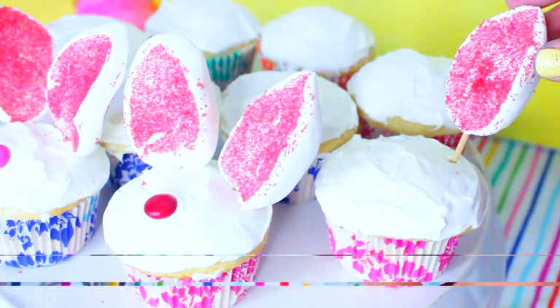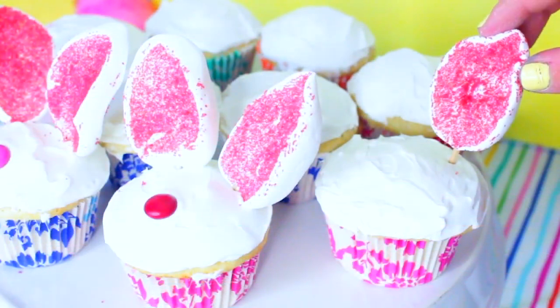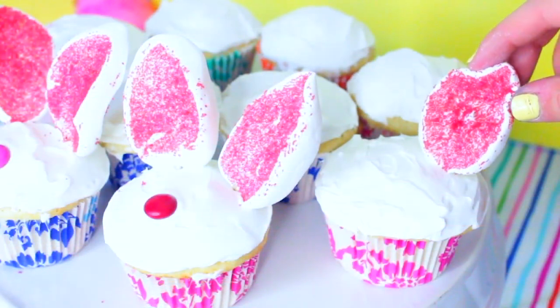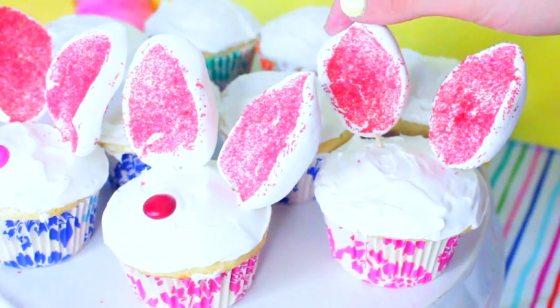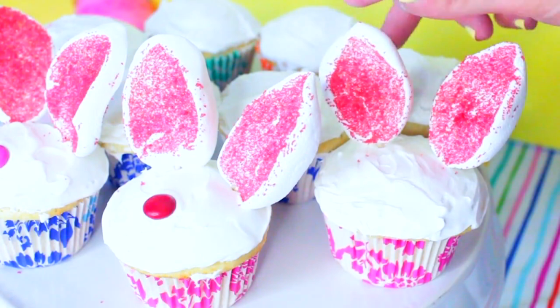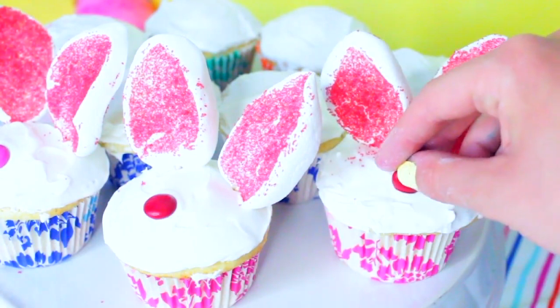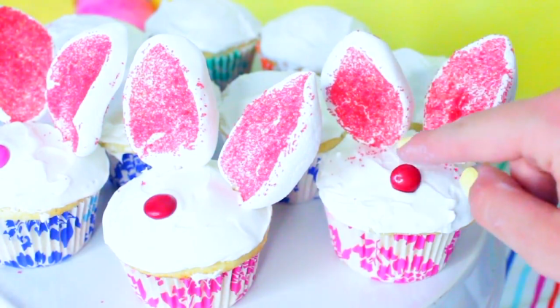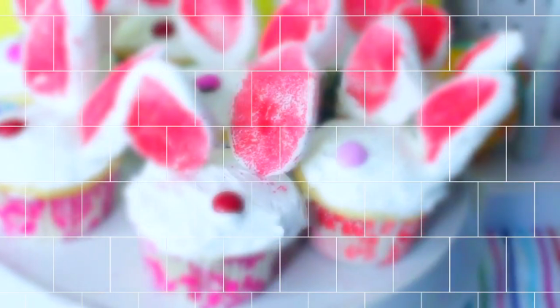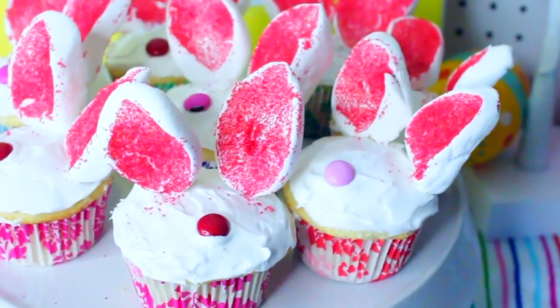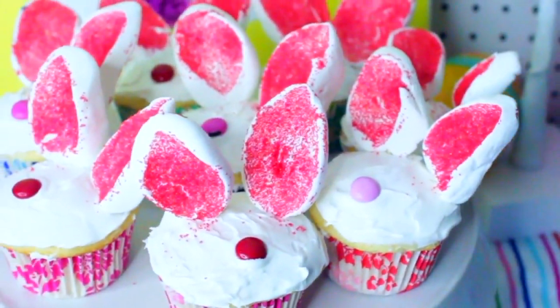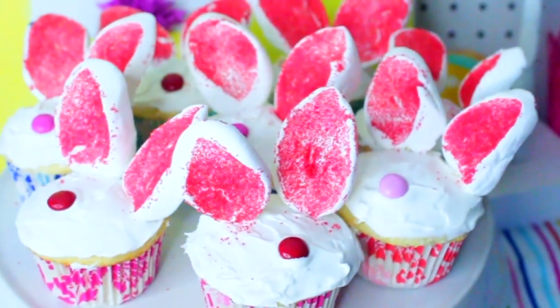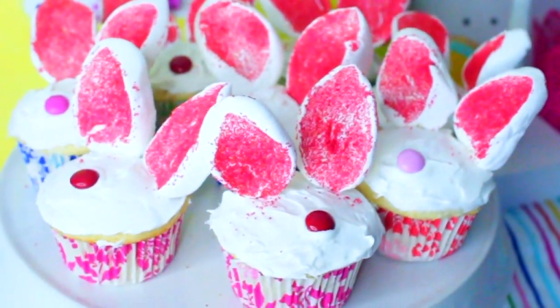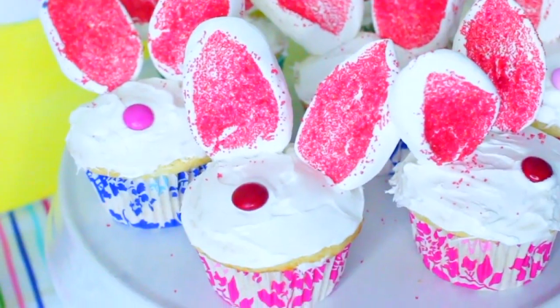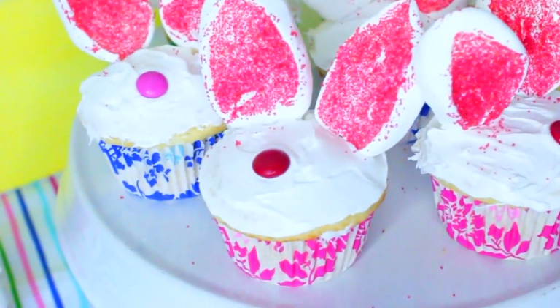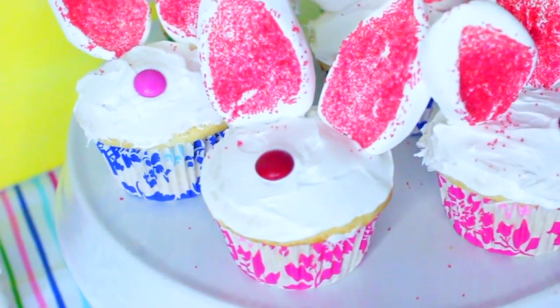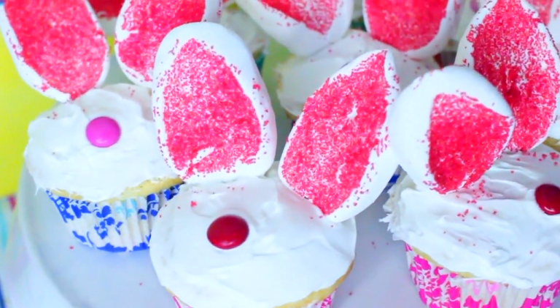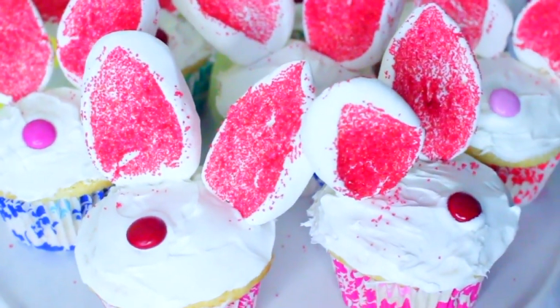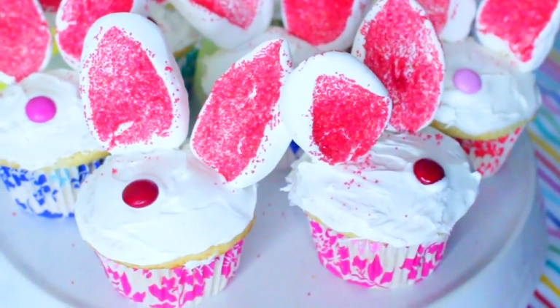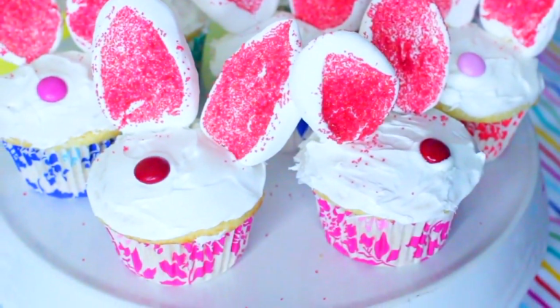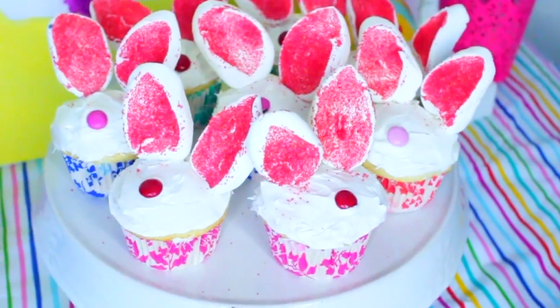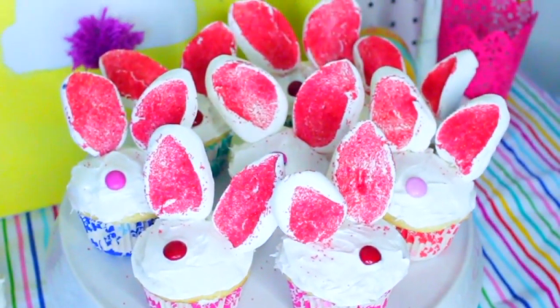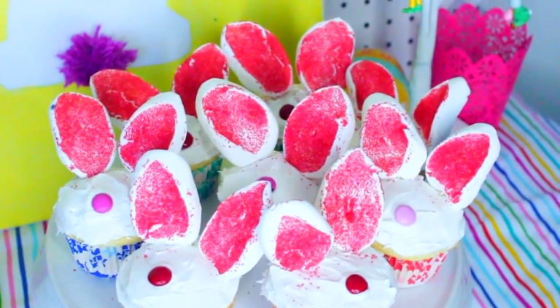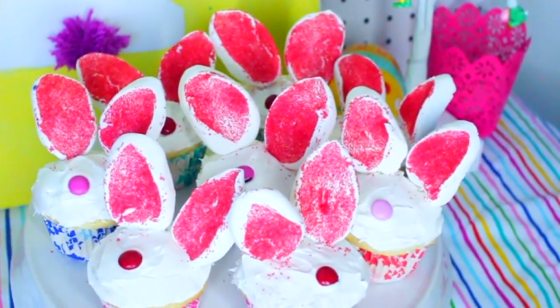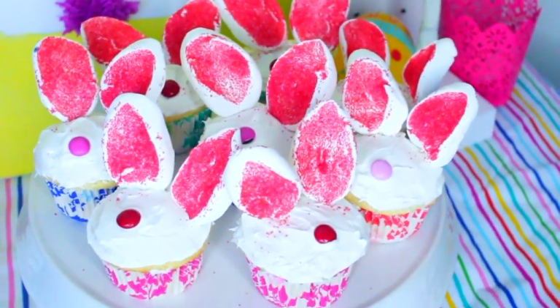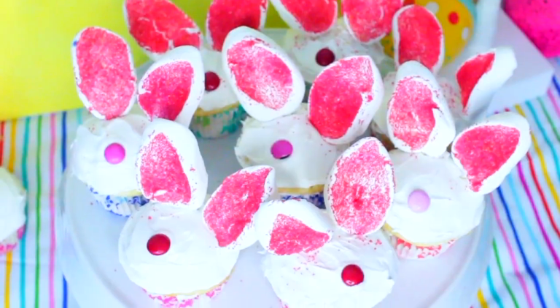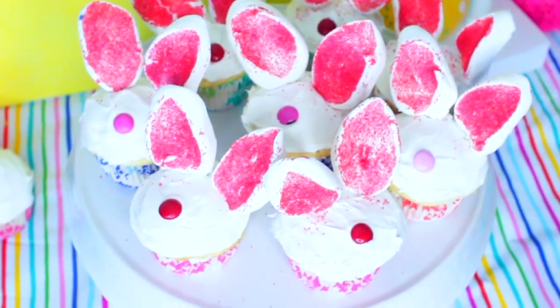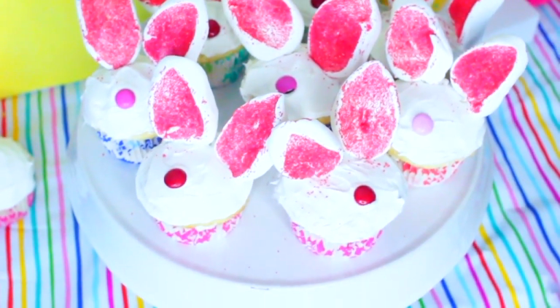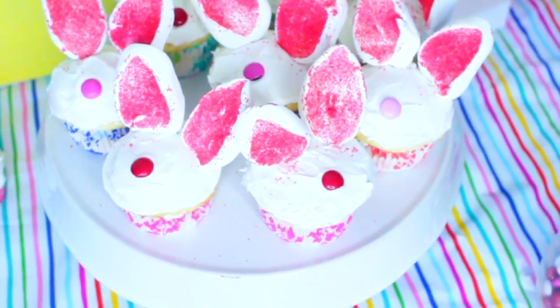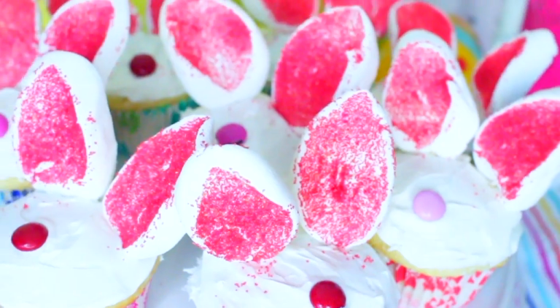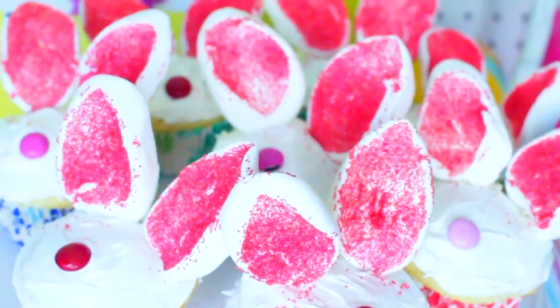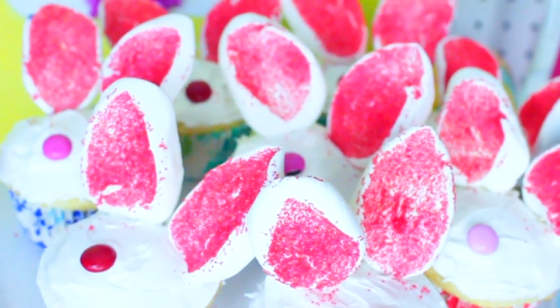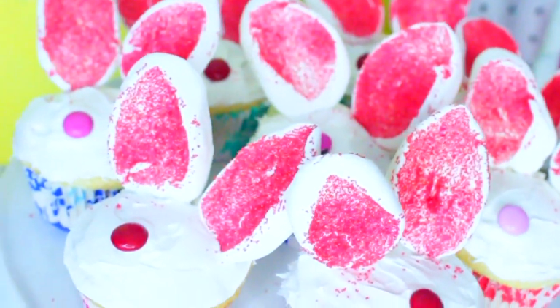Once you do that to all of your cupcakes, you are finished. I just think these turned out so adorable — they'd be perfect to give away to your friends for Easter, or you could have them at a party. They're super easy to make, and I definitely recommend them because they're perfect for Easter.